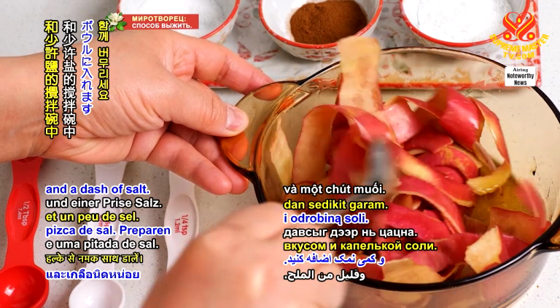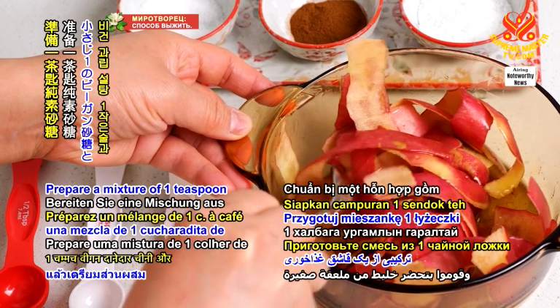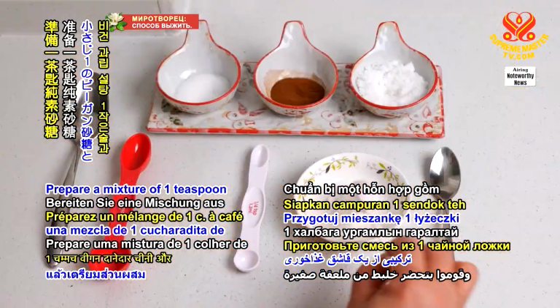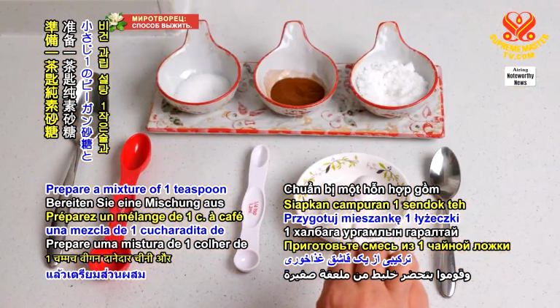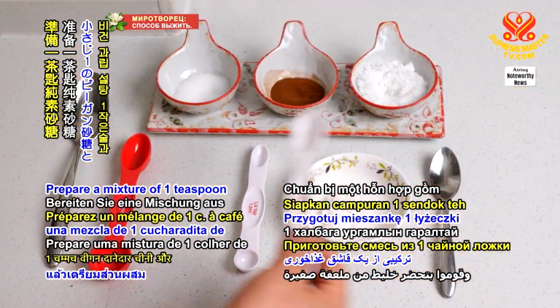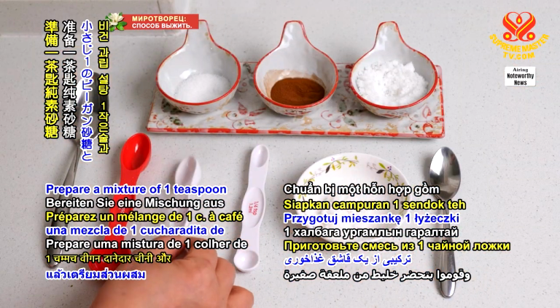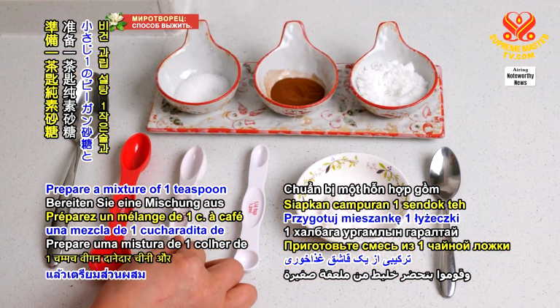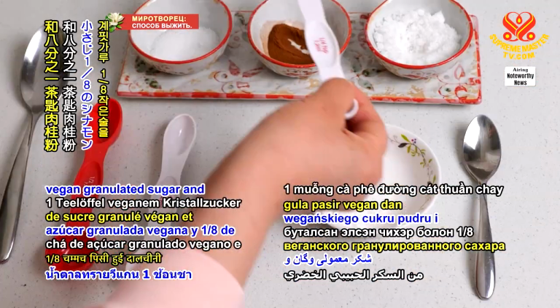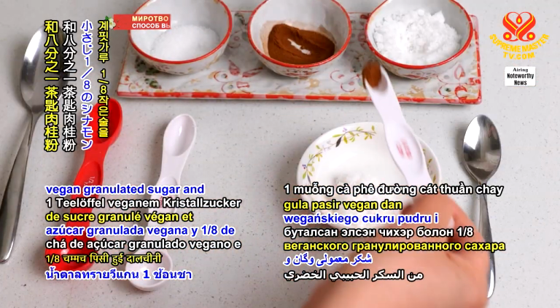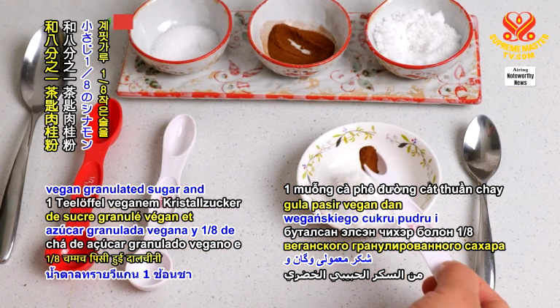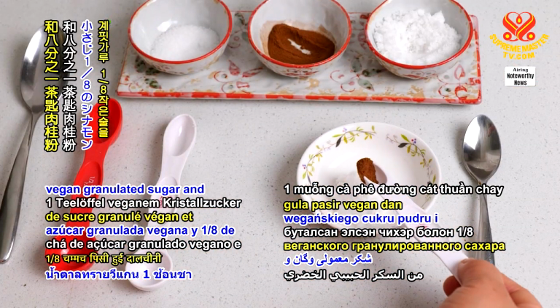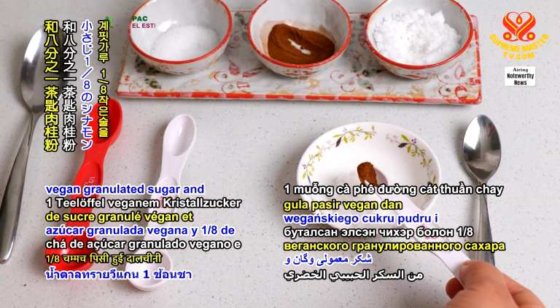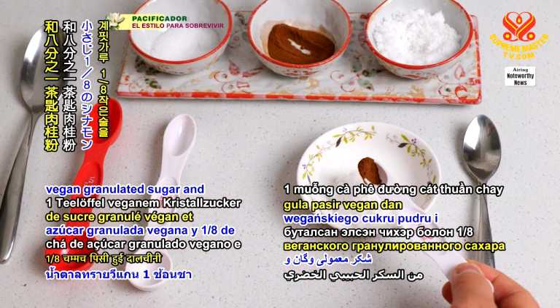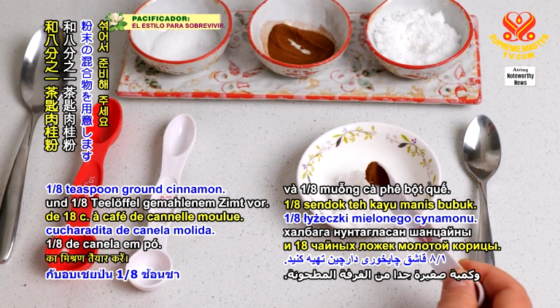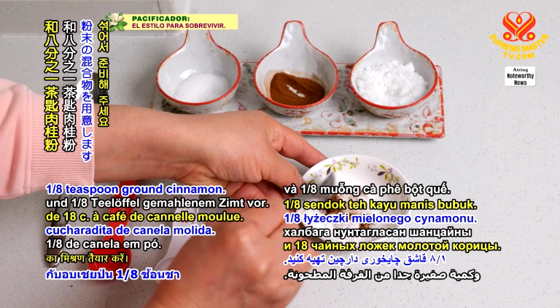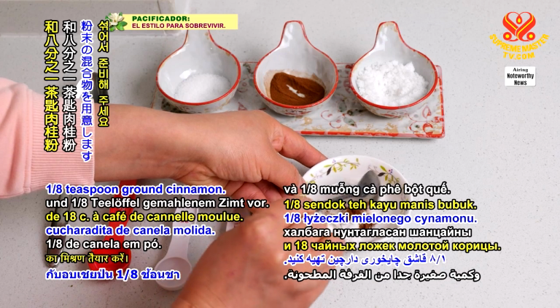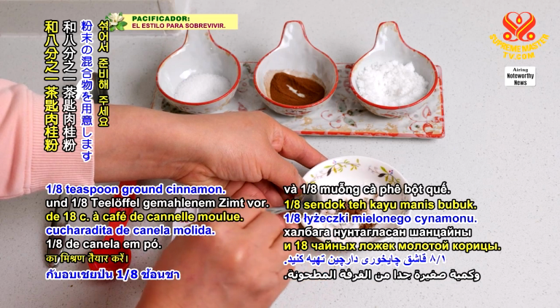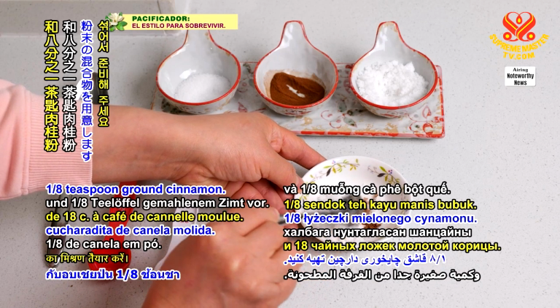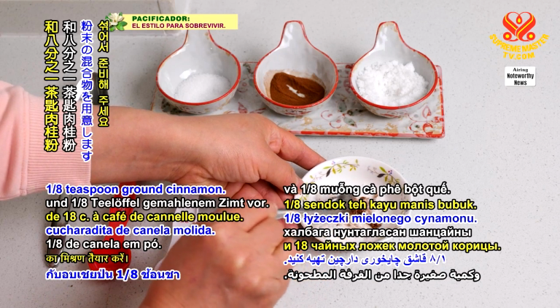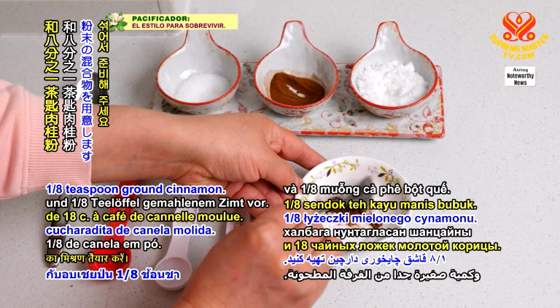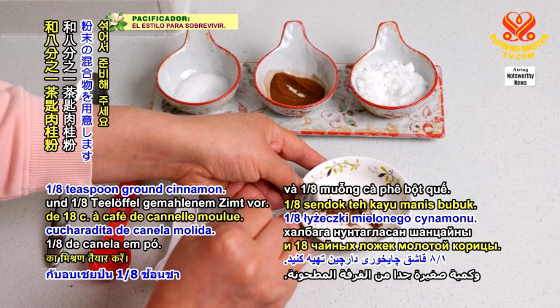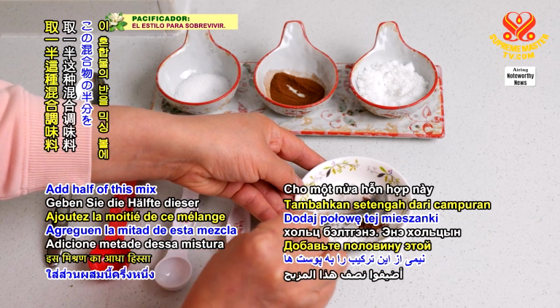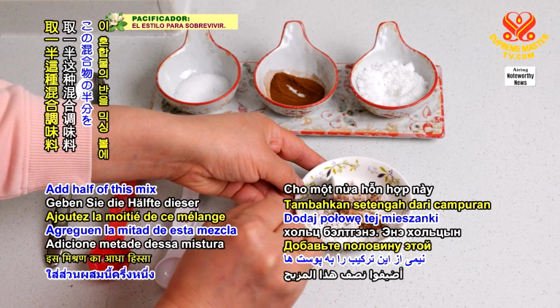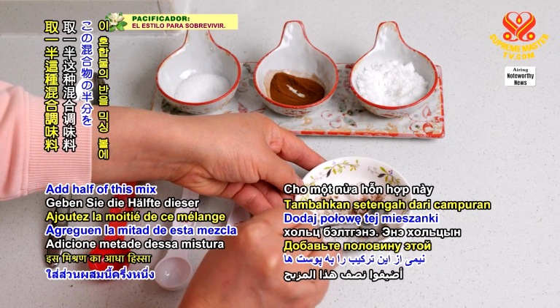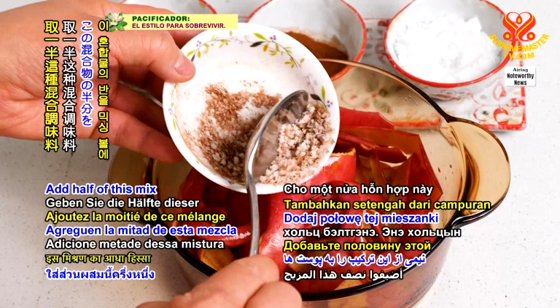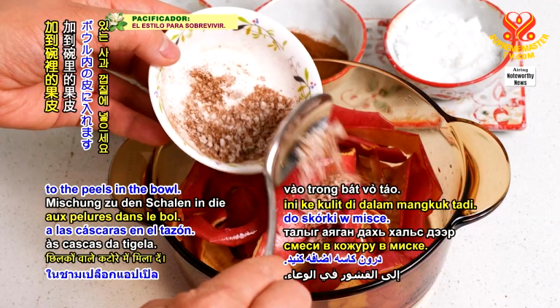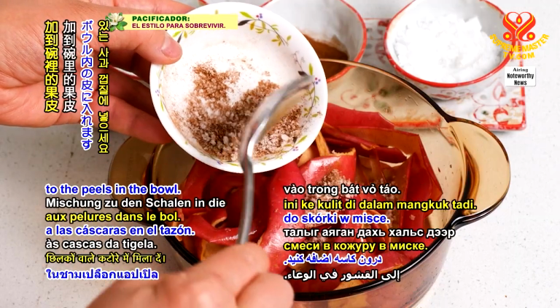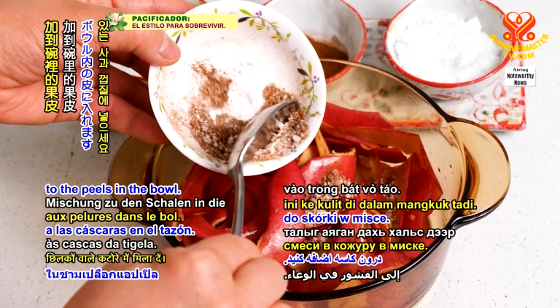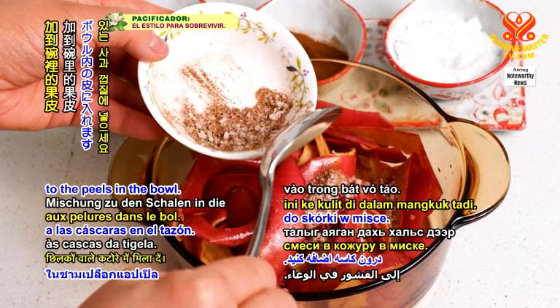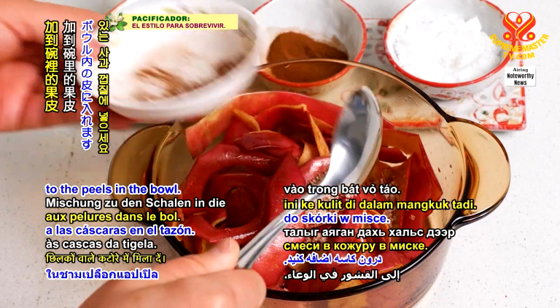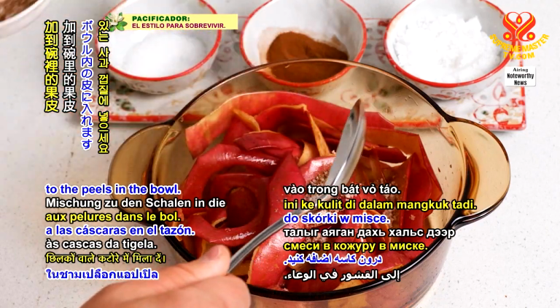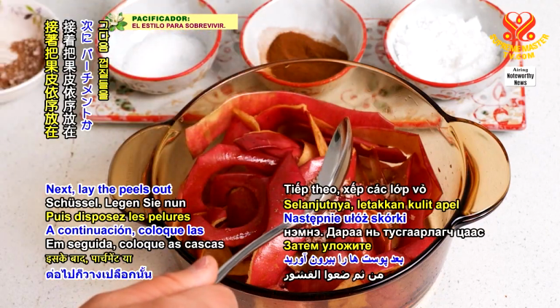Prepare a mixture of 1 teaspoon vegan granulated sugar and 1/8 teaspoon ground cinnamon. Add half of this mix to the peels in the bowl.